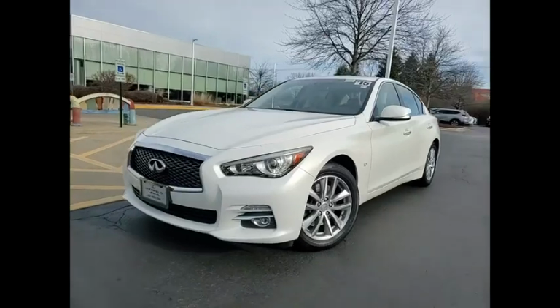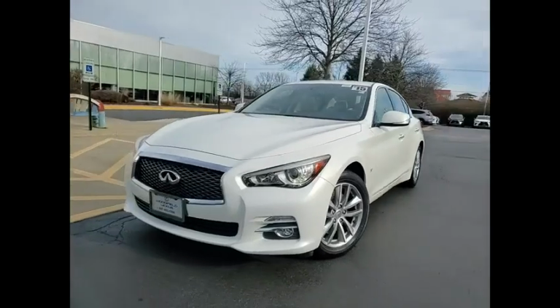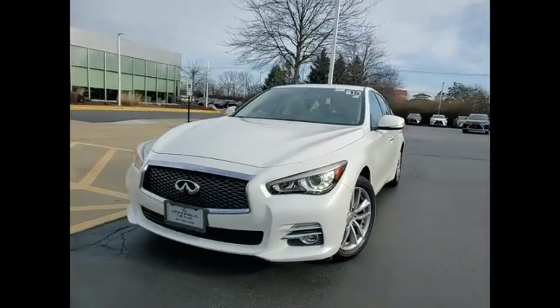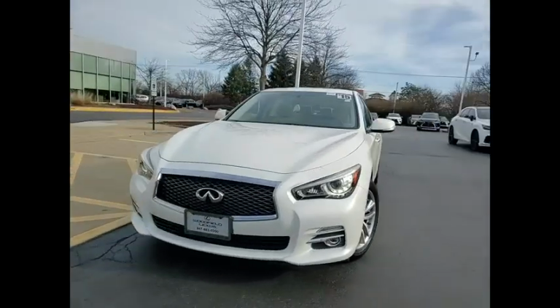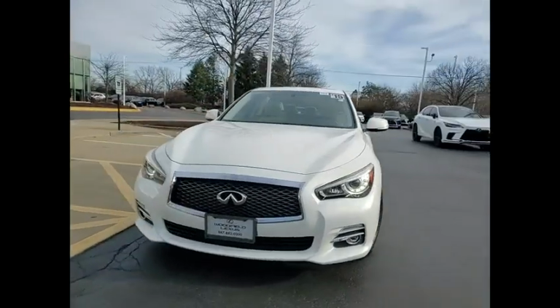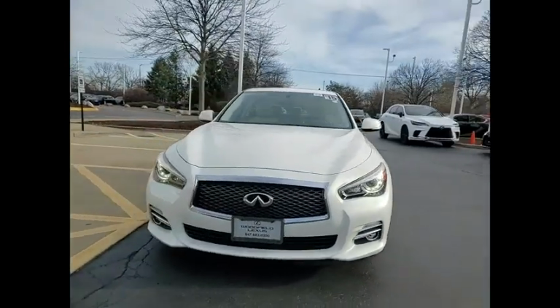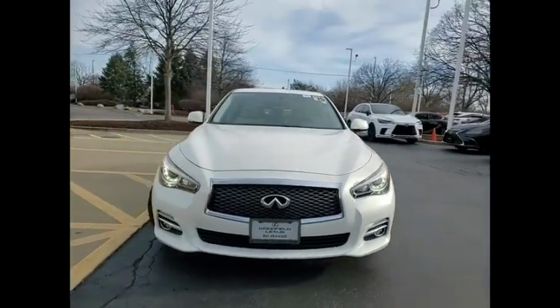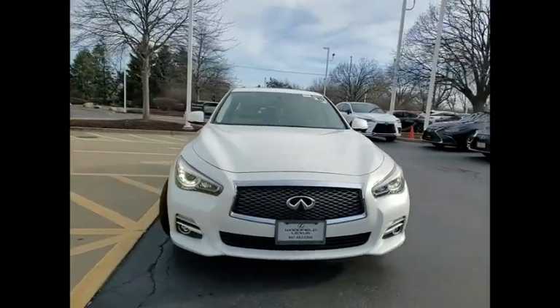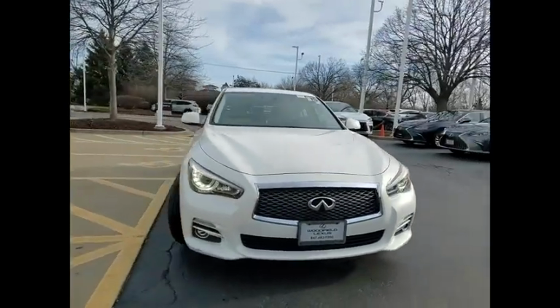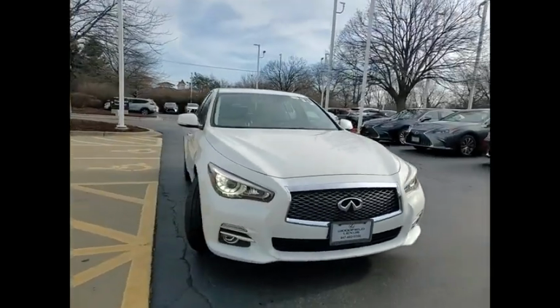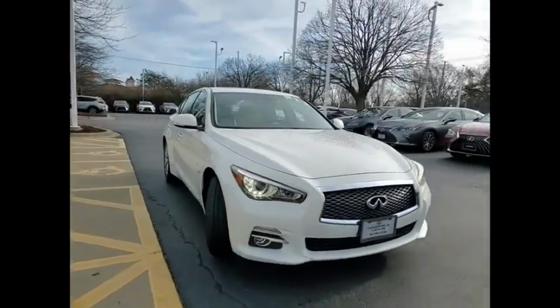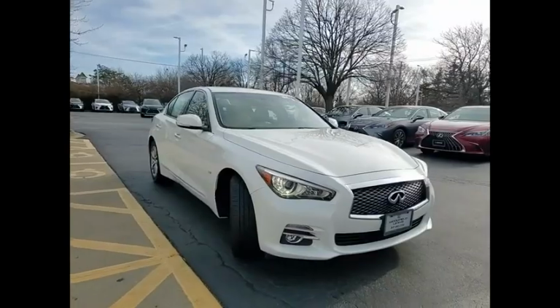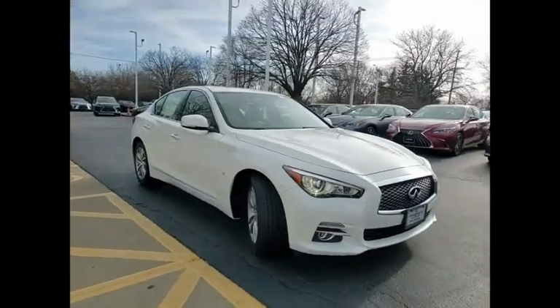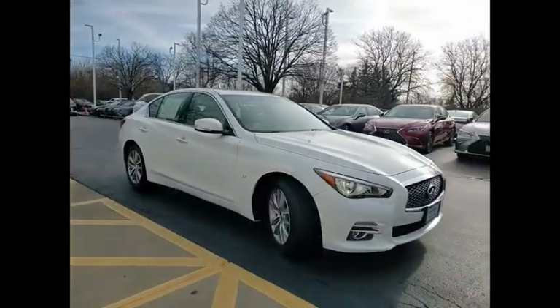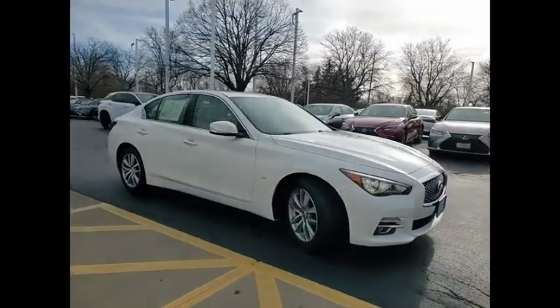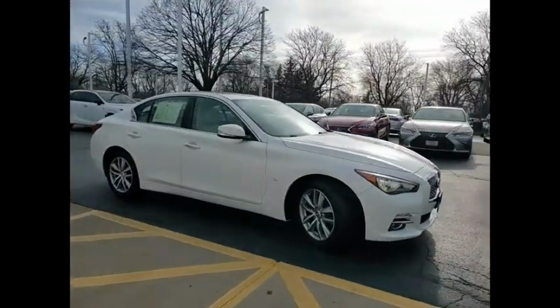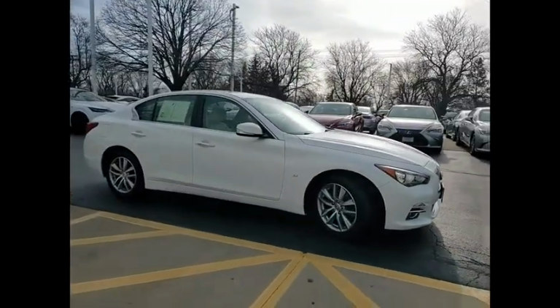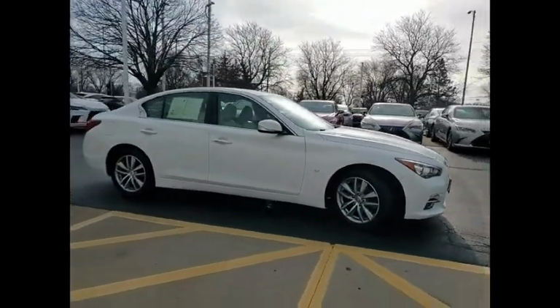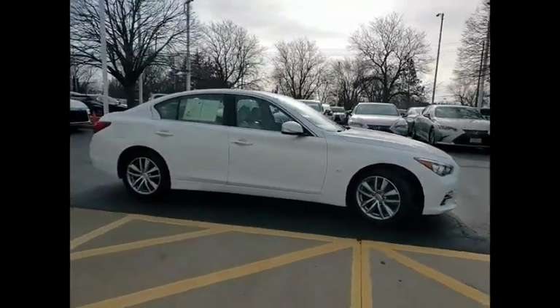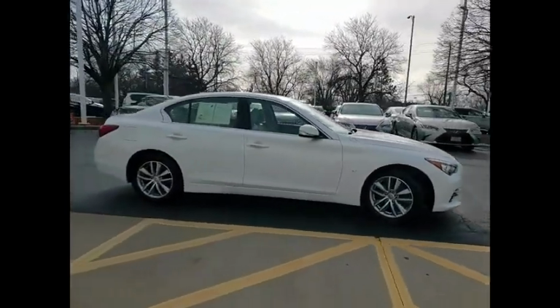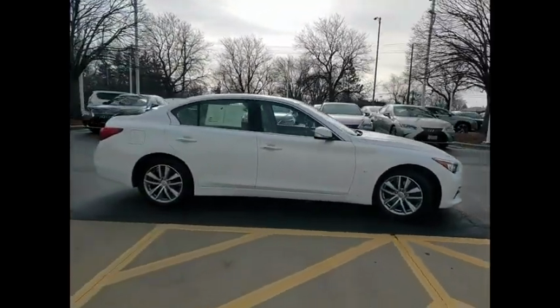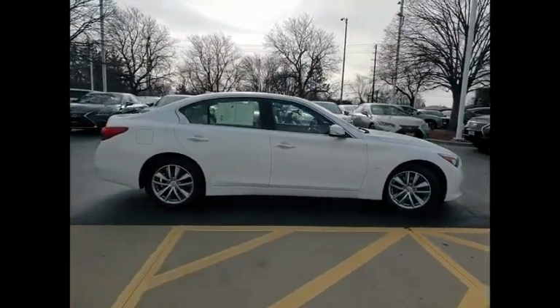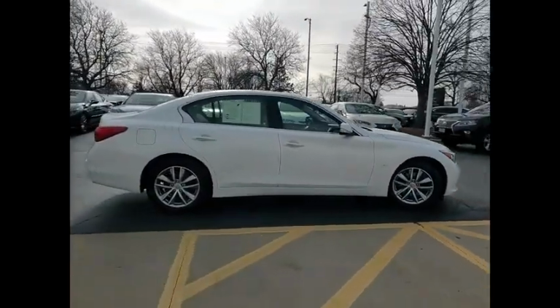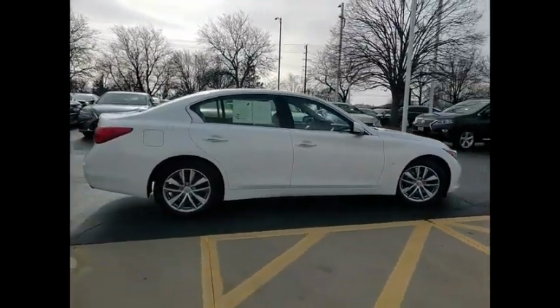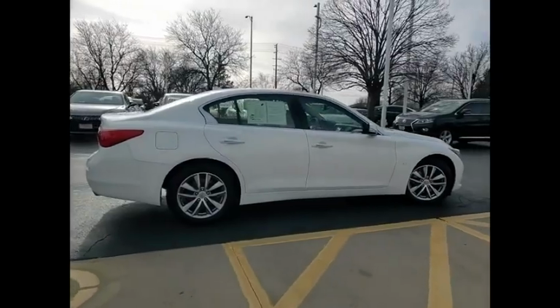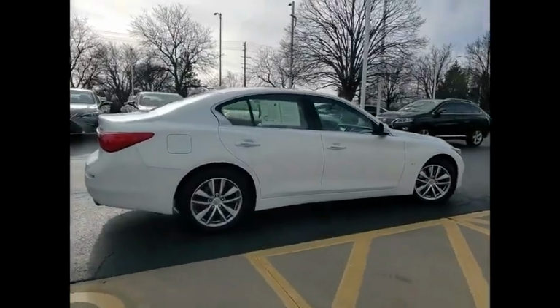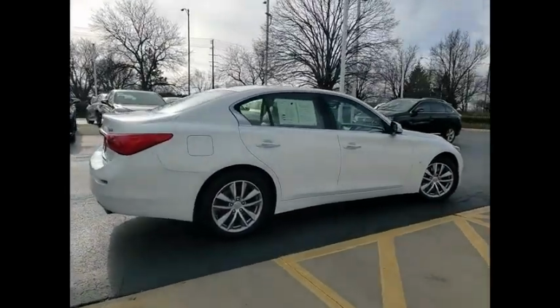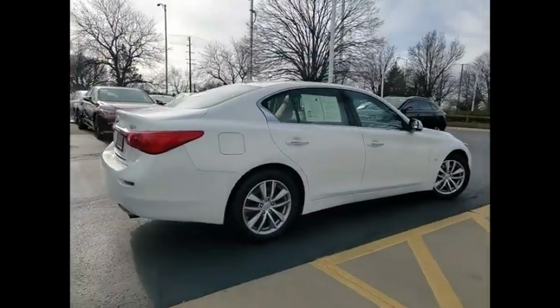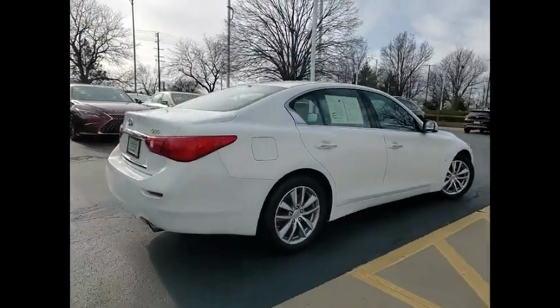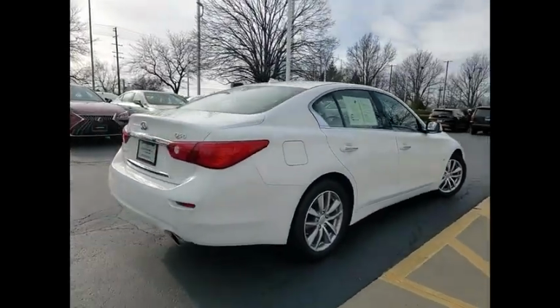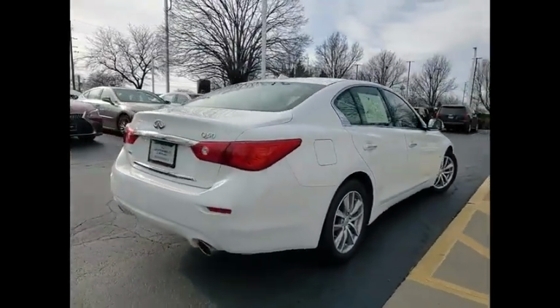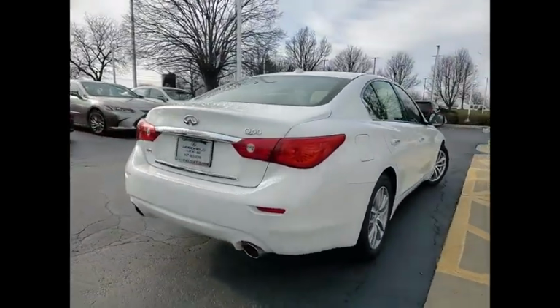Take a ride in the 2015 Infiniti Q50. The Q50 has elevated design expression by breaking all the design rules. Along with the signature appearance, it also comes with power.